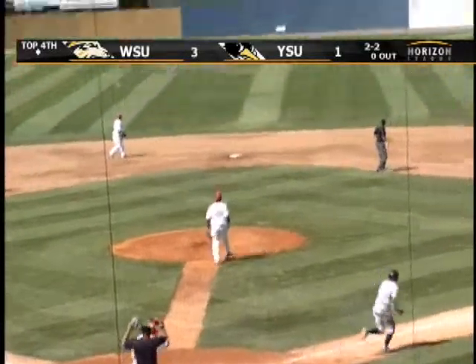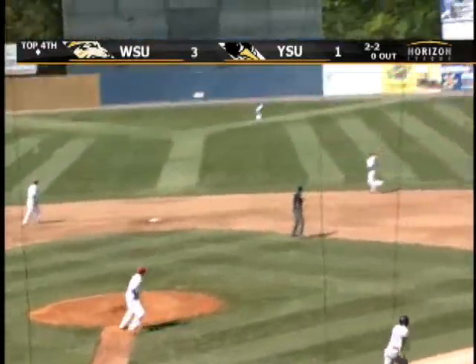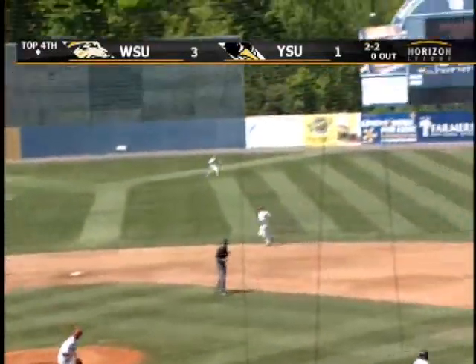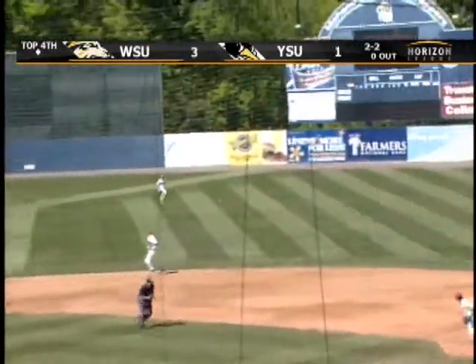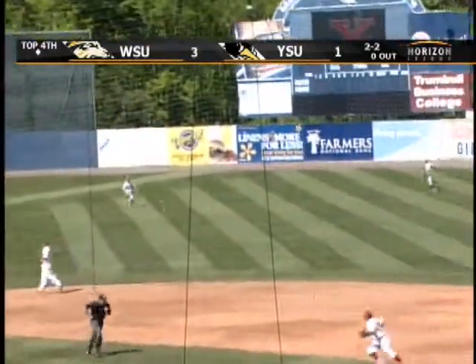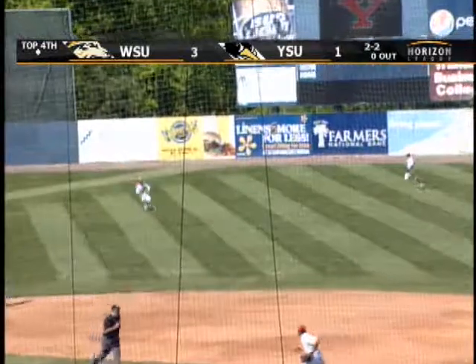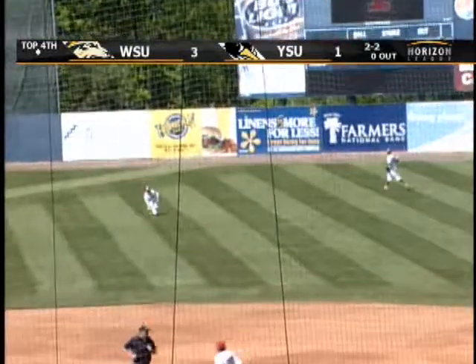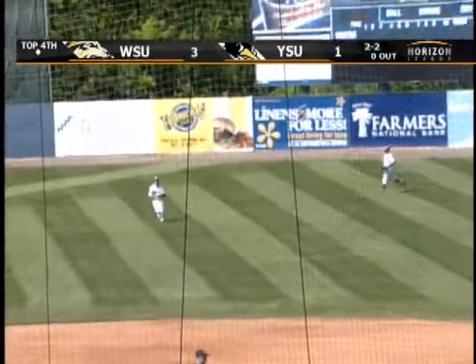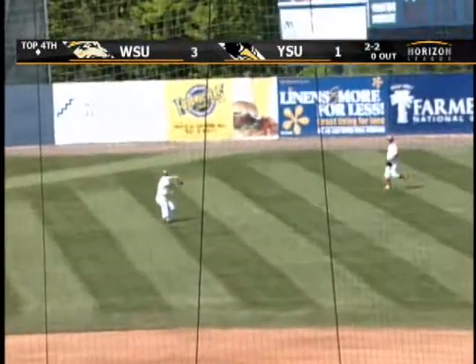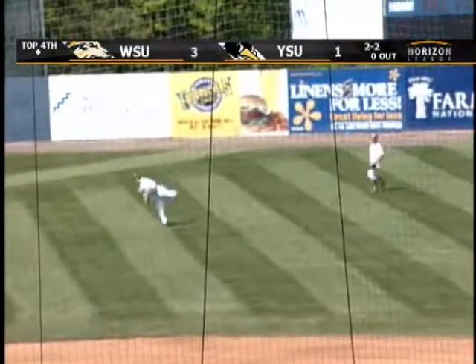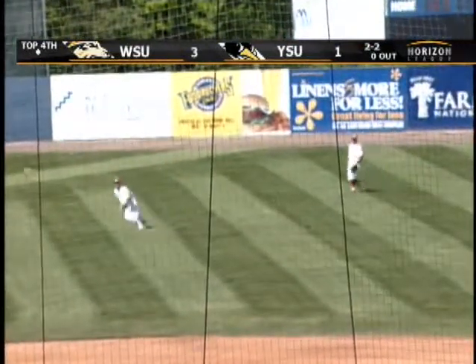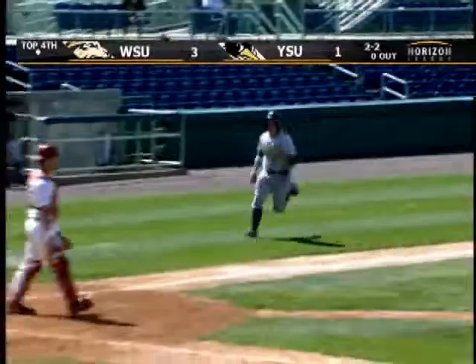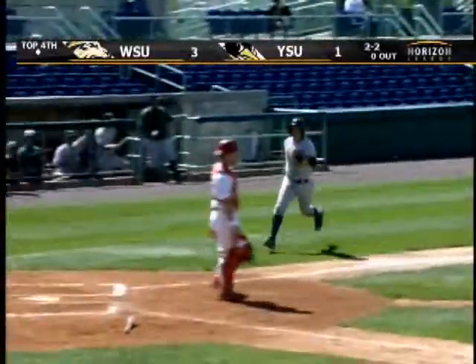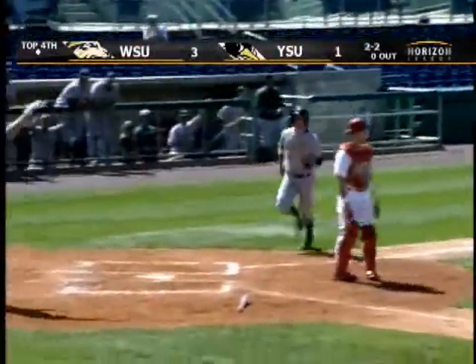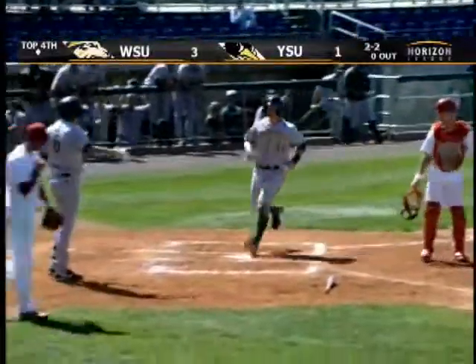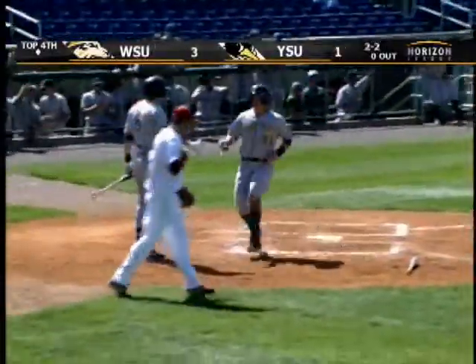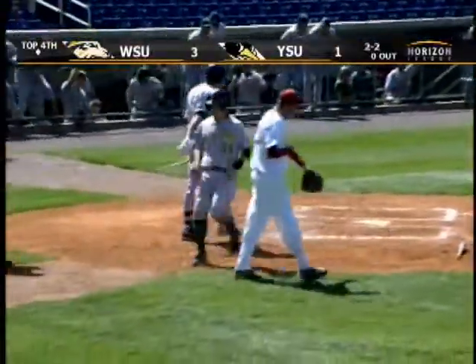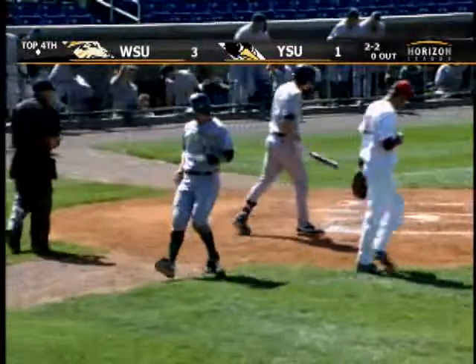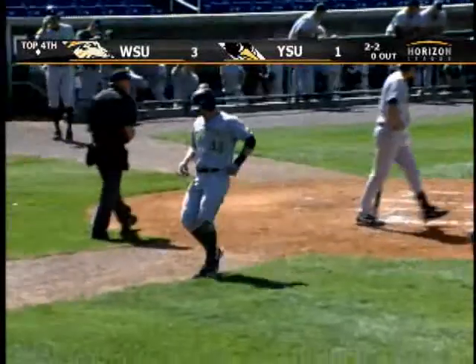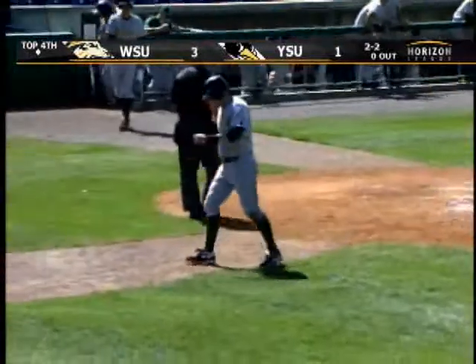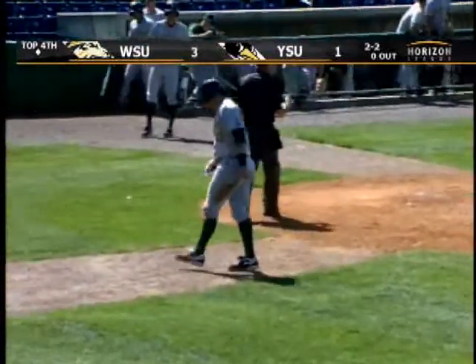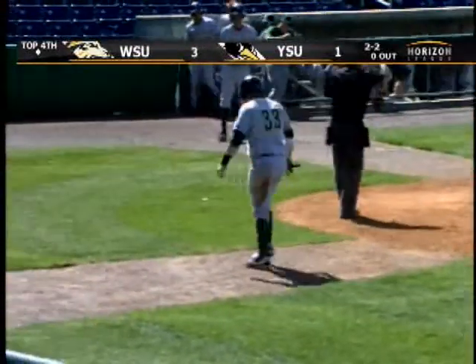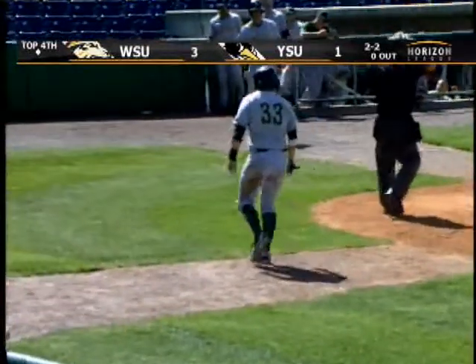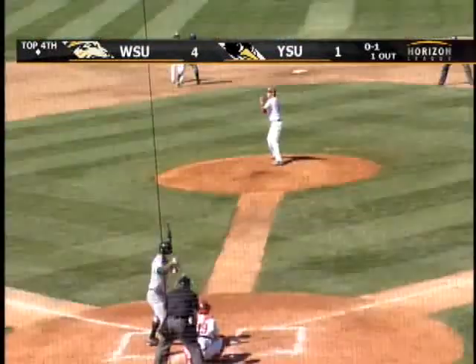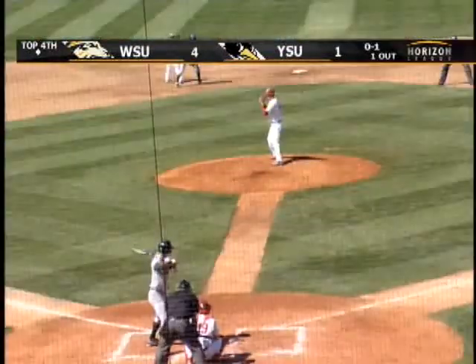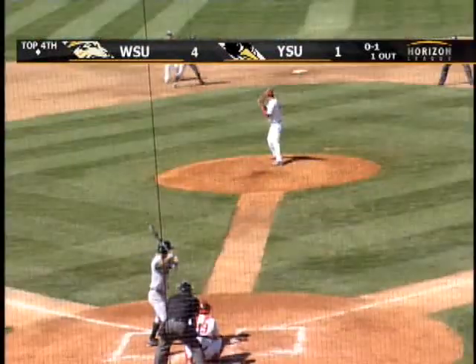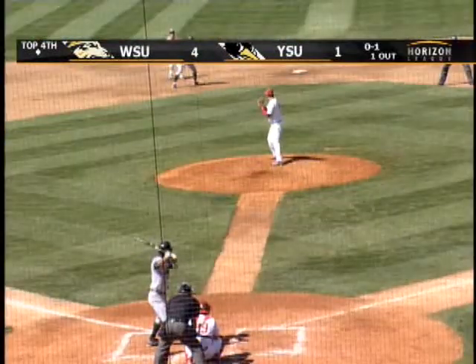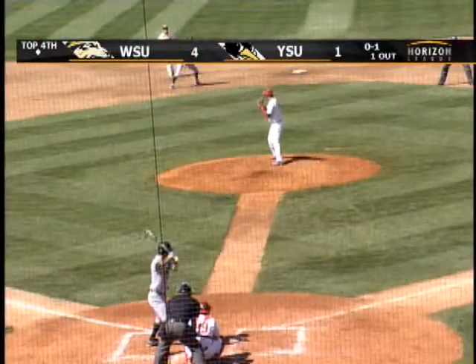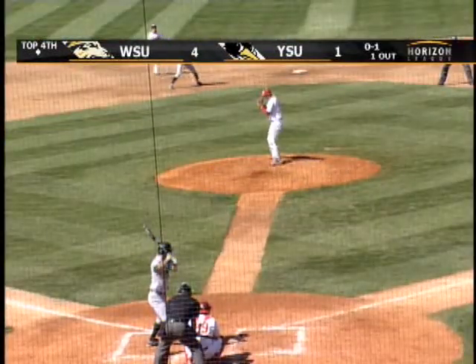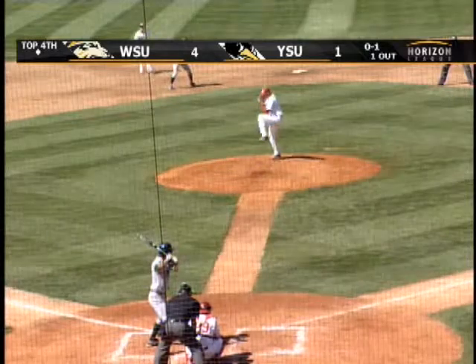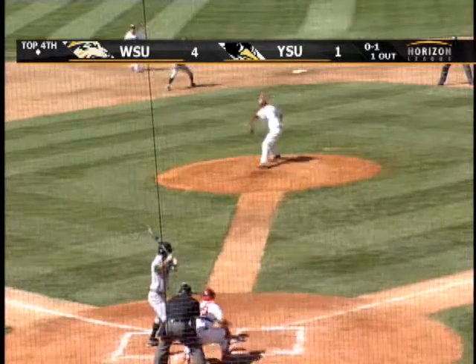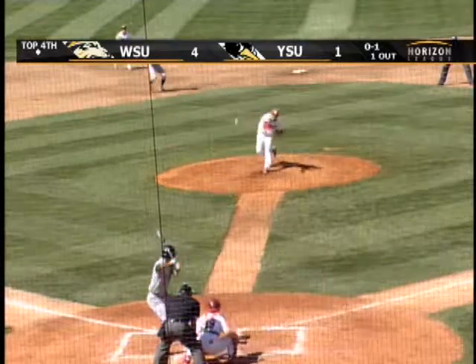Line drive, single up the middle. How about that? Here comes Gray around third, and he will score standing up. And Wright State gets that run back that they gave up. Your pitching staff always makes things easier.